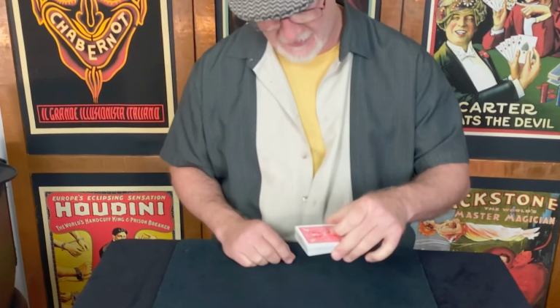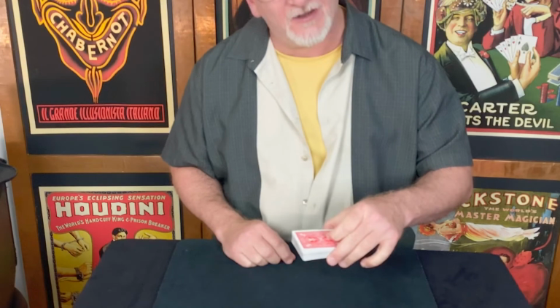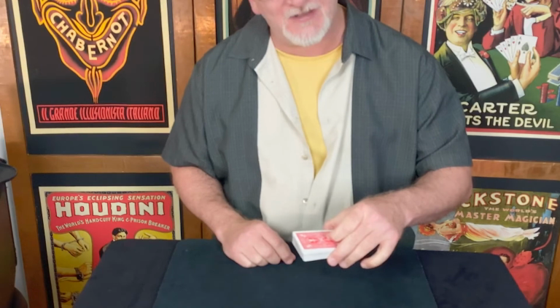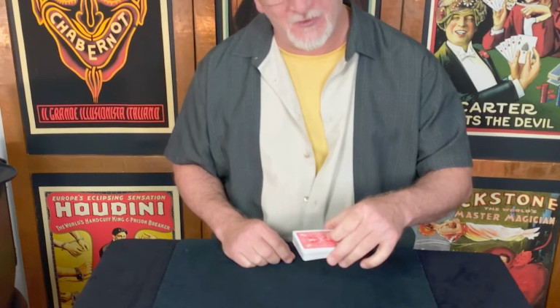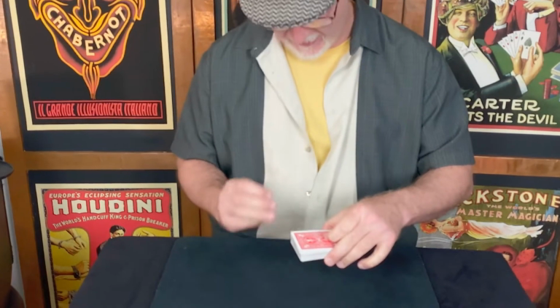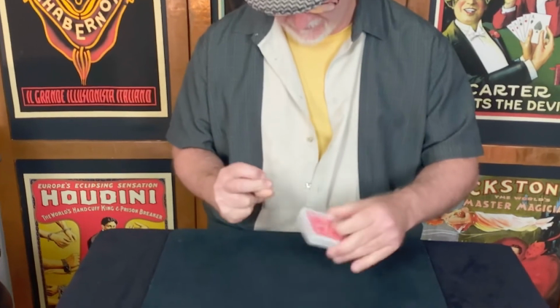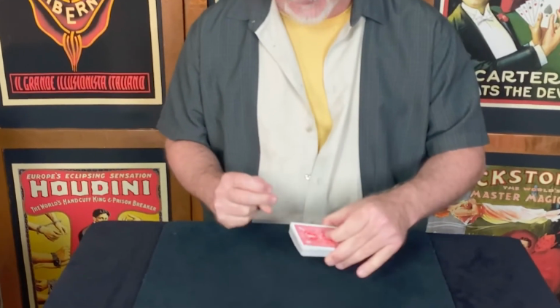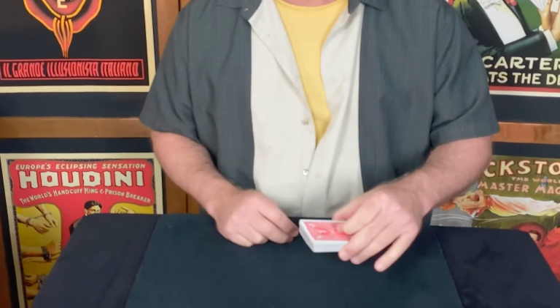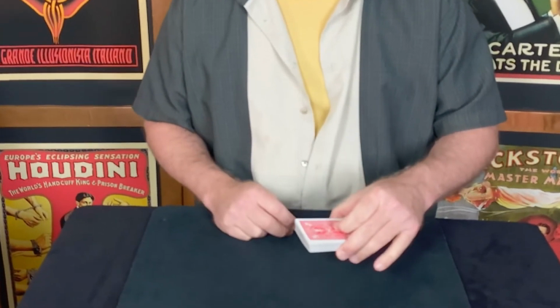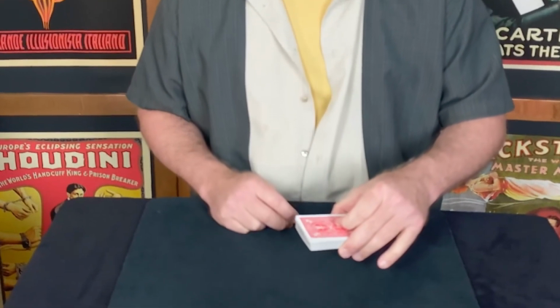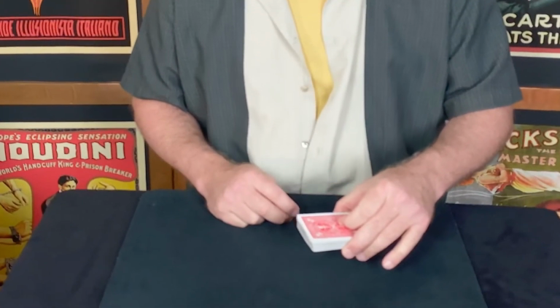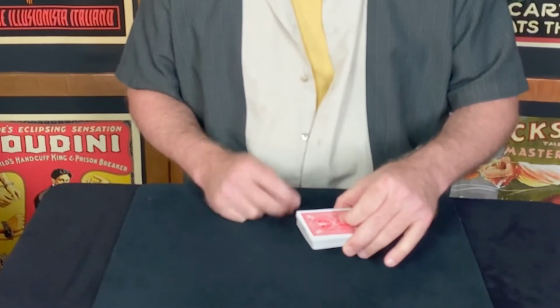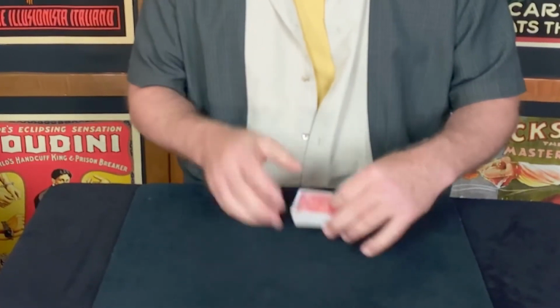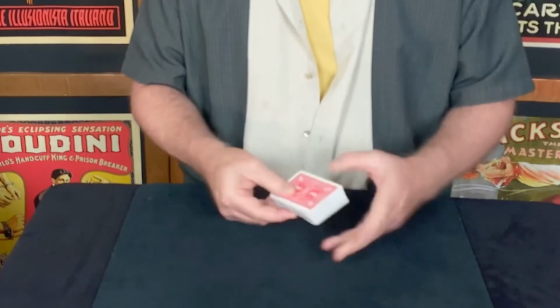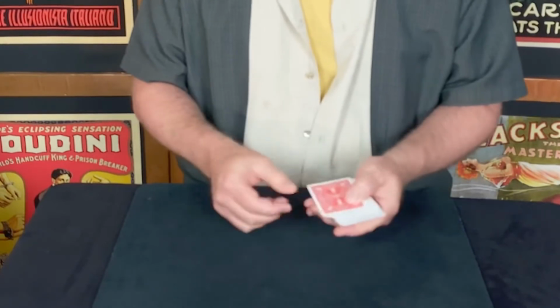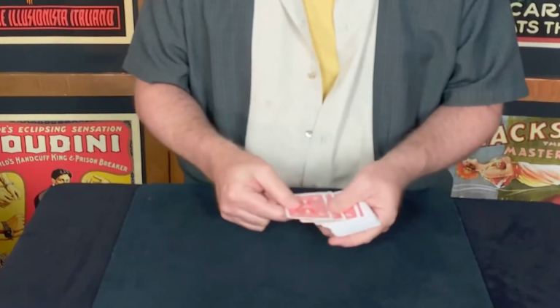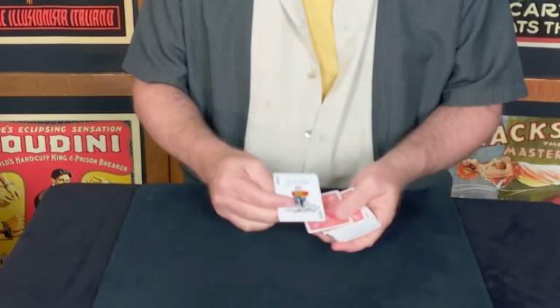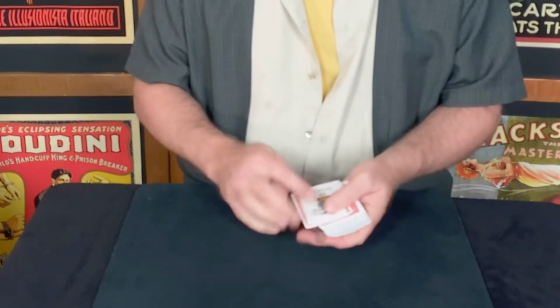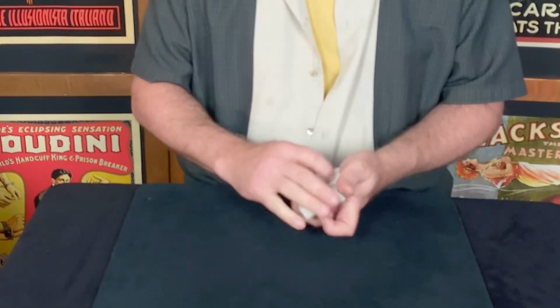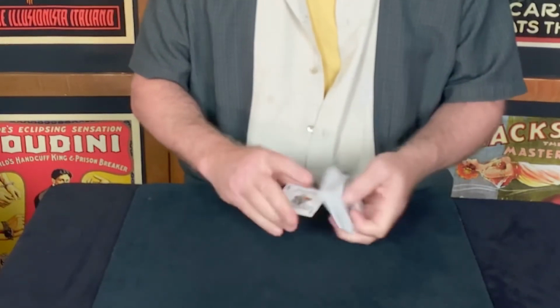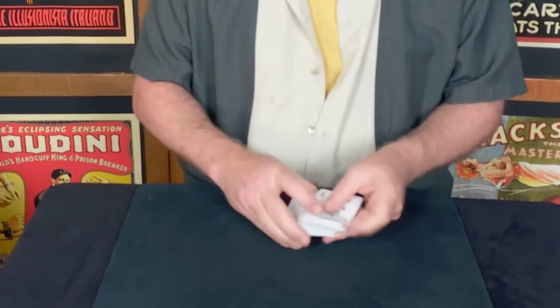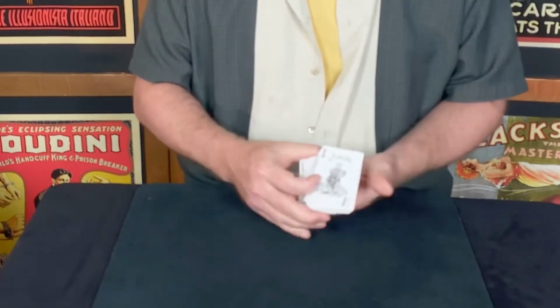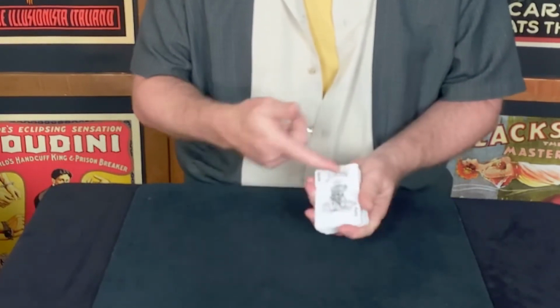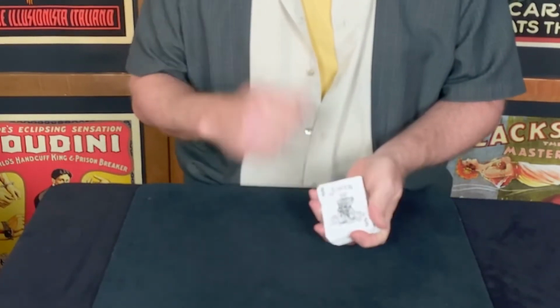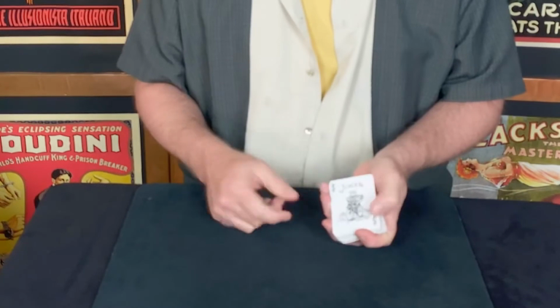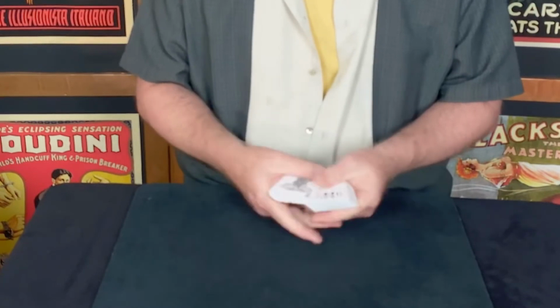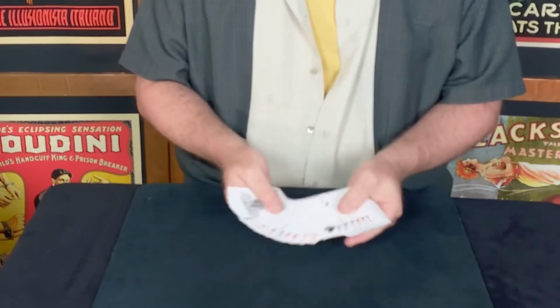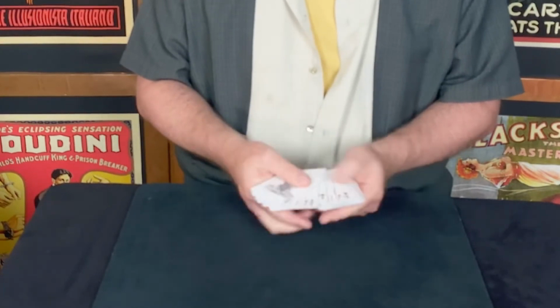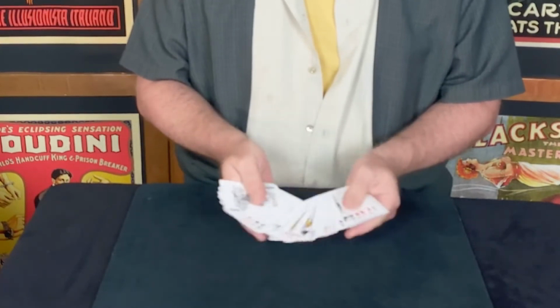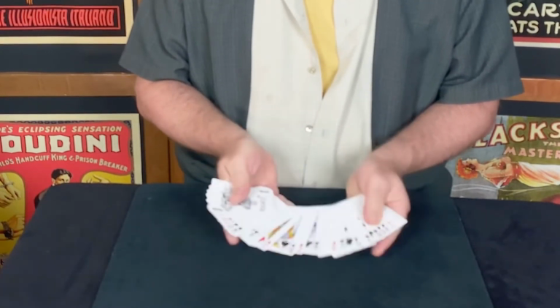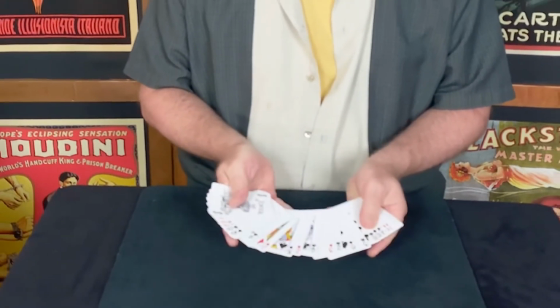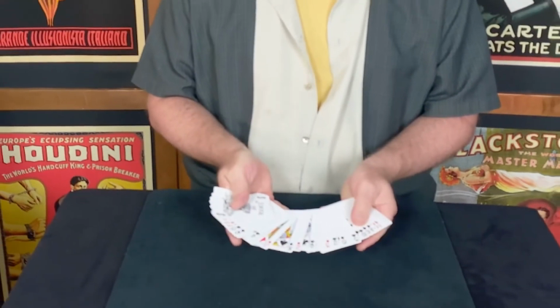It all happens with a snap. Did you see it? Just one snap of the fingers. That's one Joker on the top of the pack, one Joker on the face, and any card you'd like in between the two.